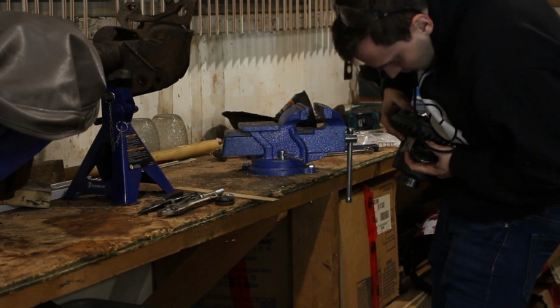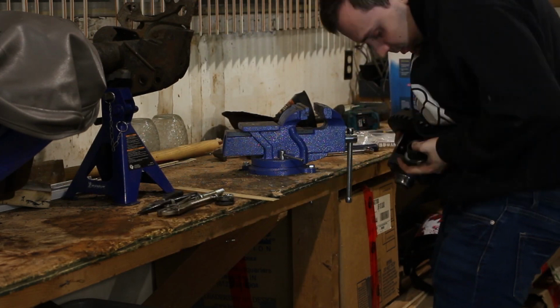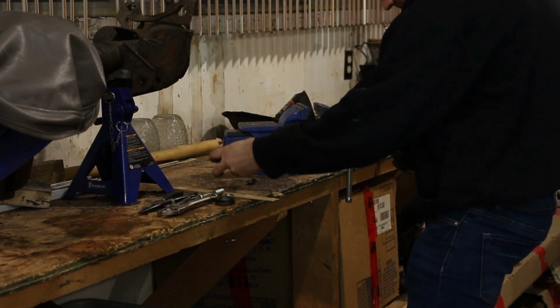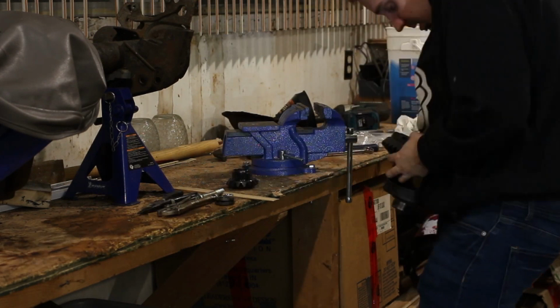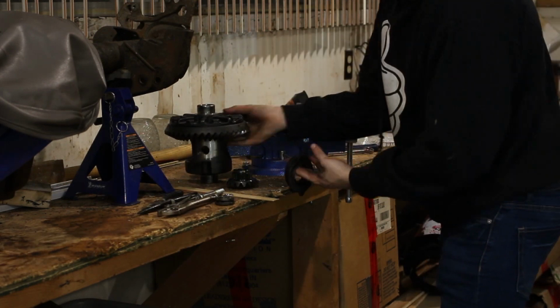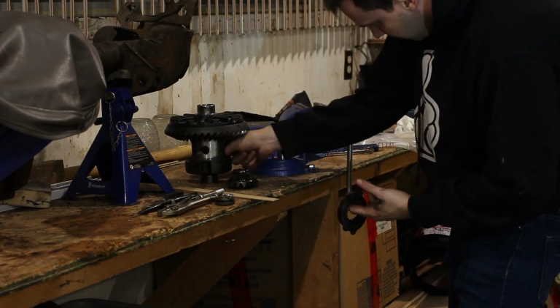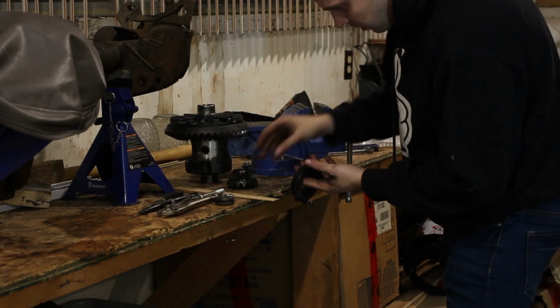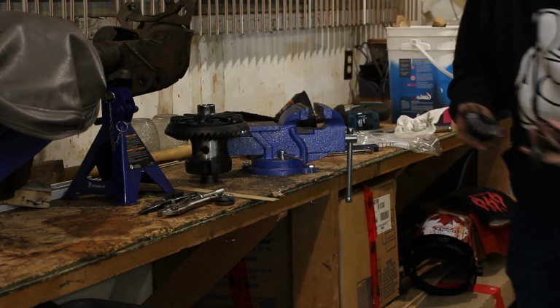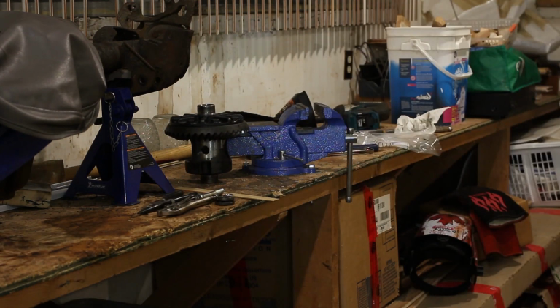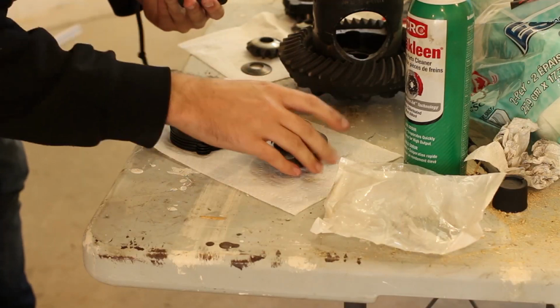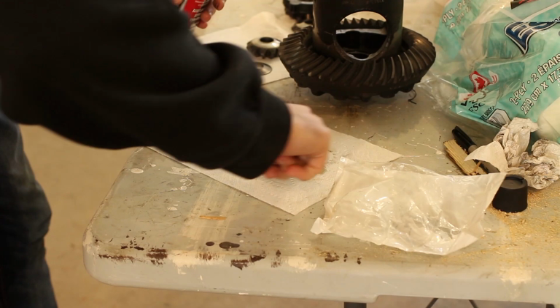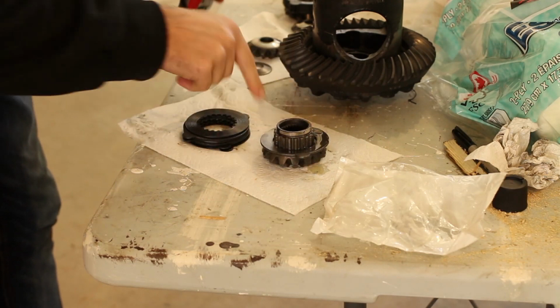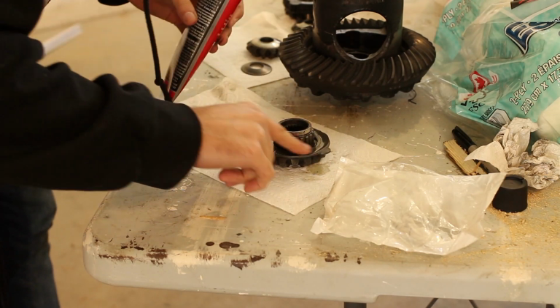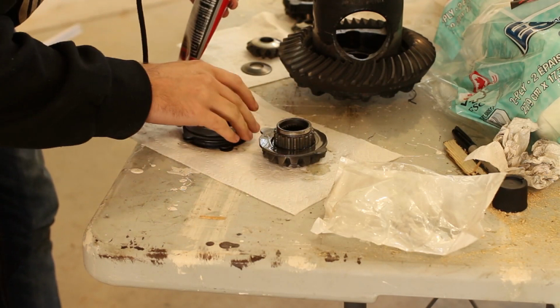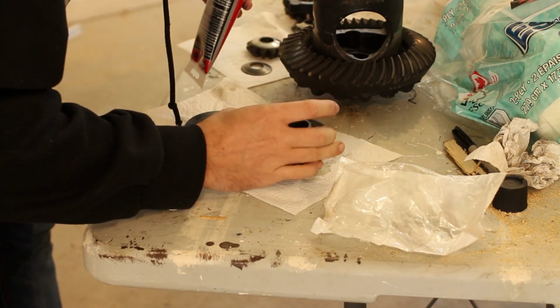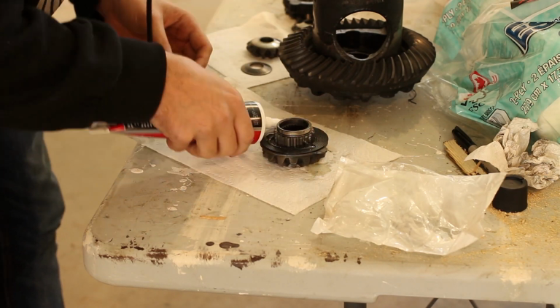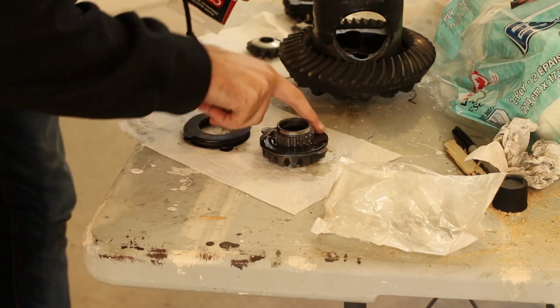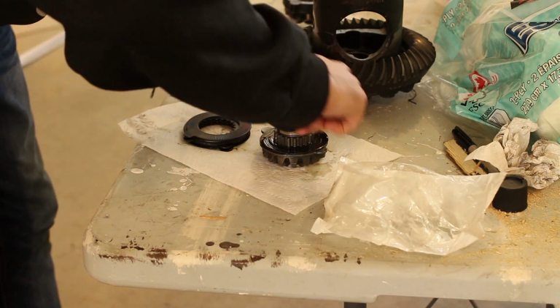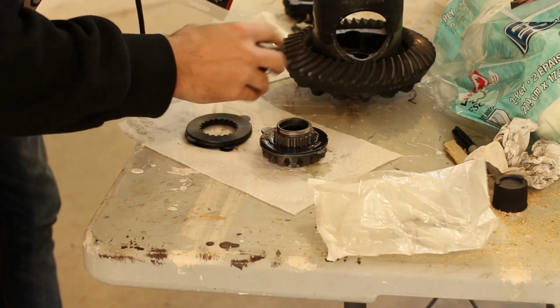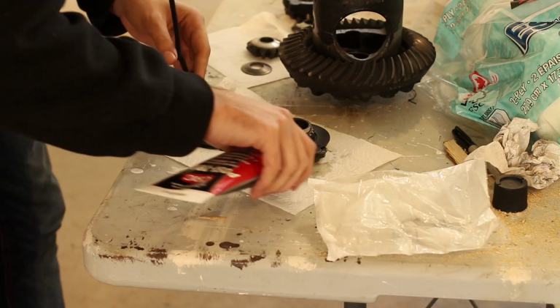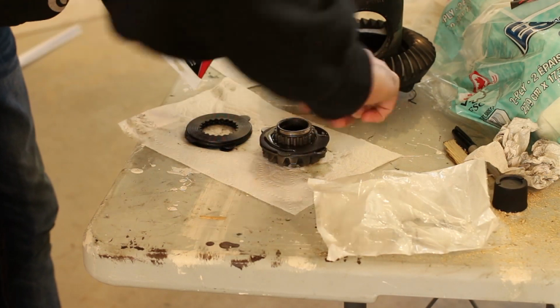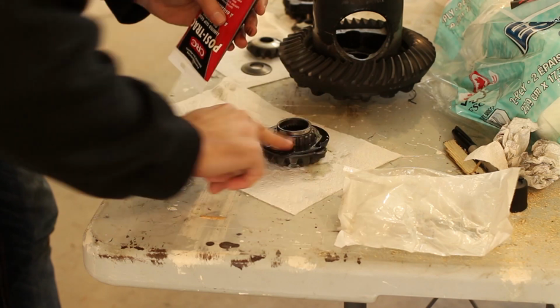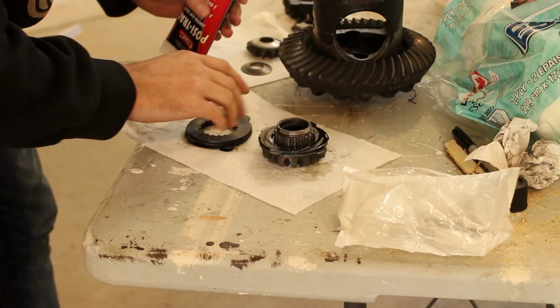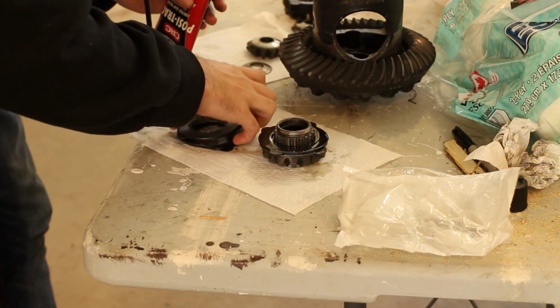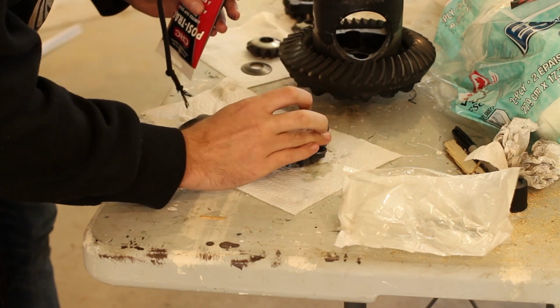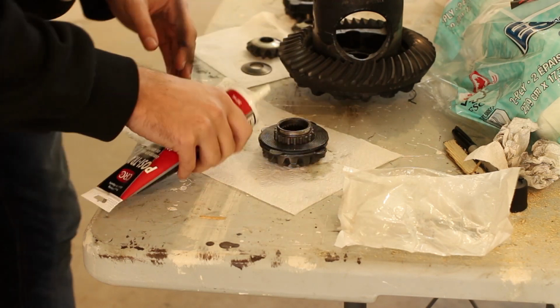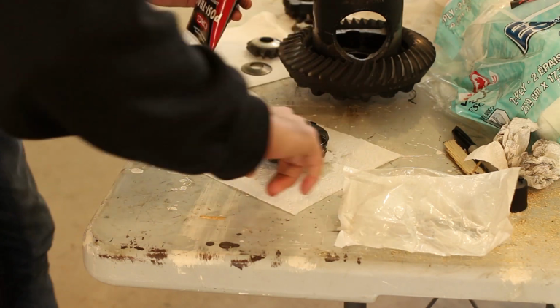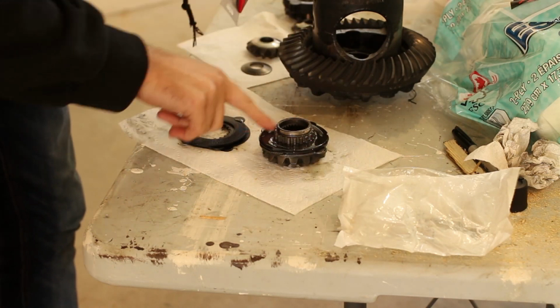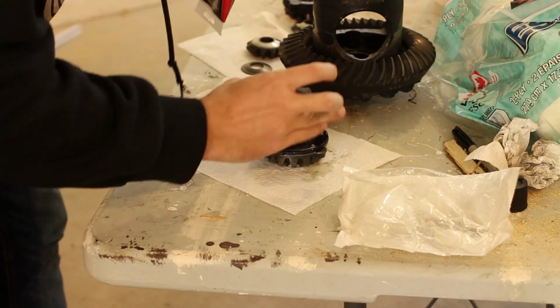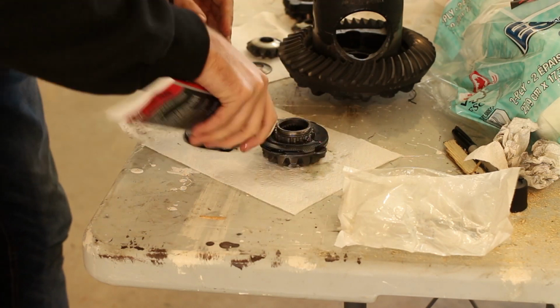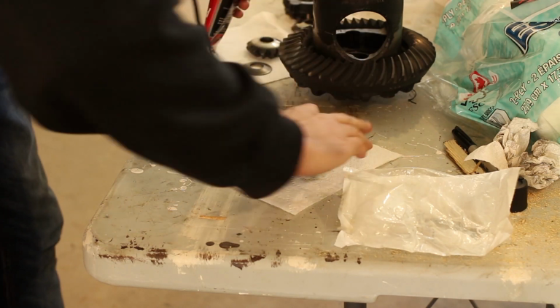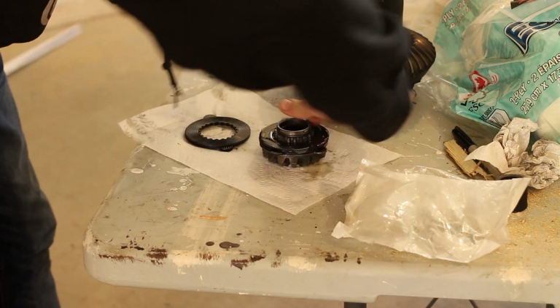Afterwards, all you have to do is loosen the bolt and you can remove both side gears. Use limited slip additive as you are stacking your new clutches to lubricate them for the first time you start driving on your rebuilt differential. Do the exact same thing for the clutches on the other side gear.